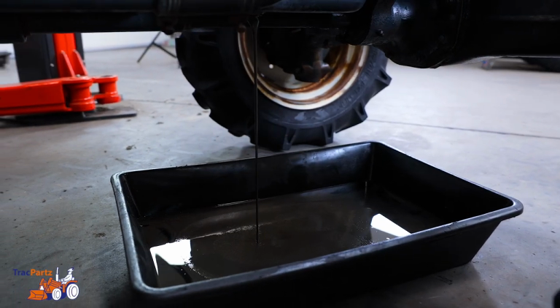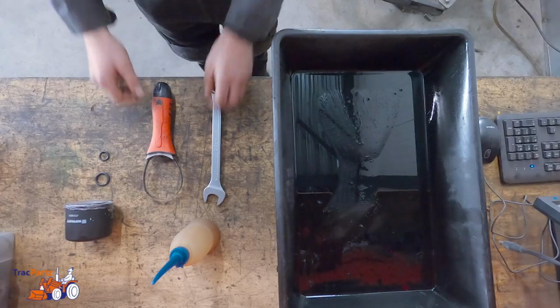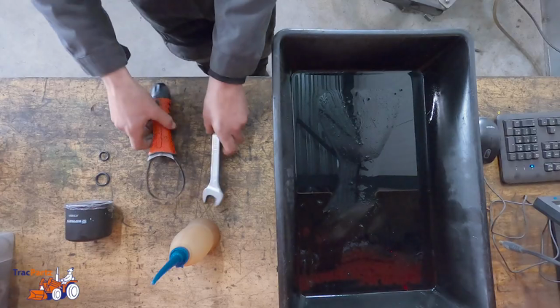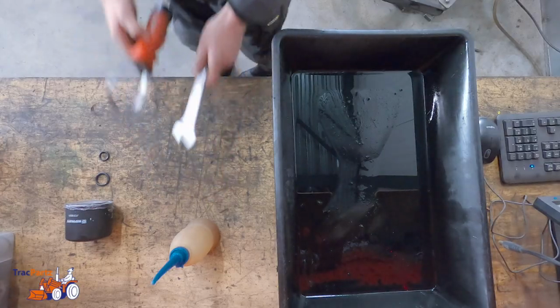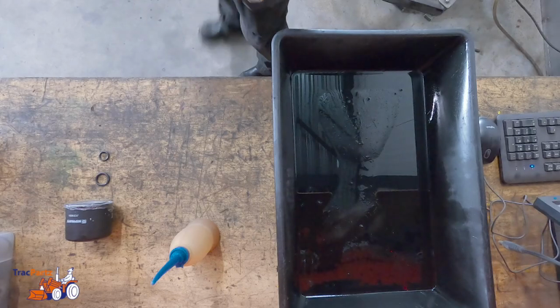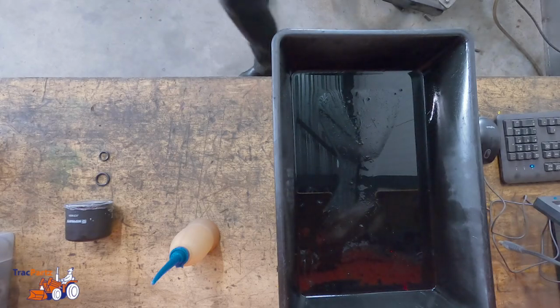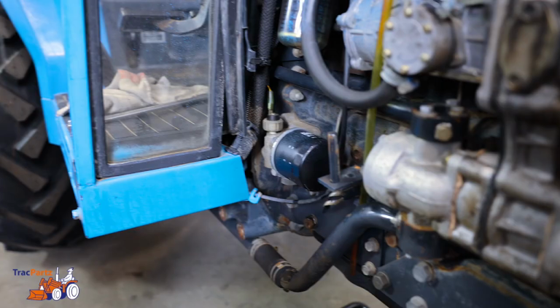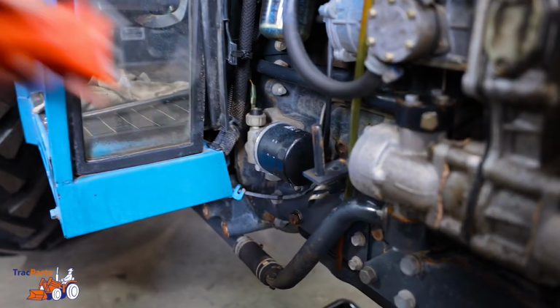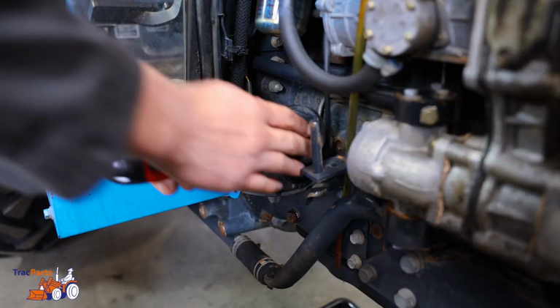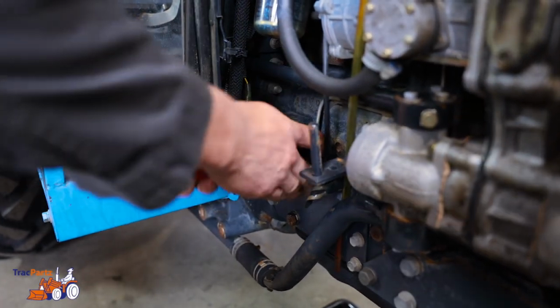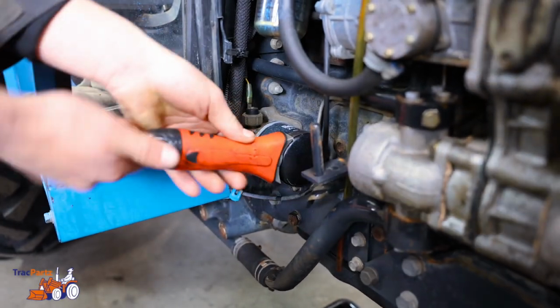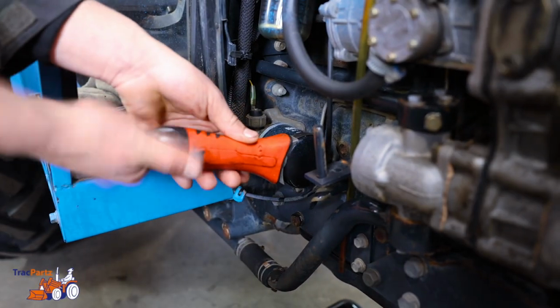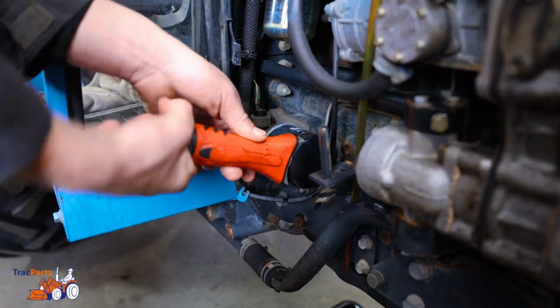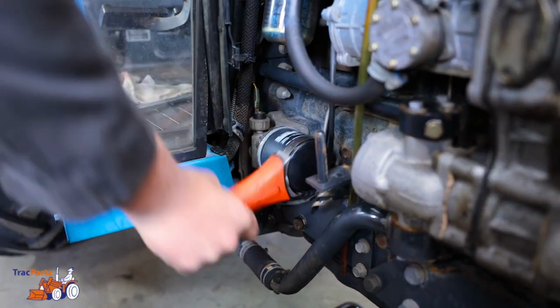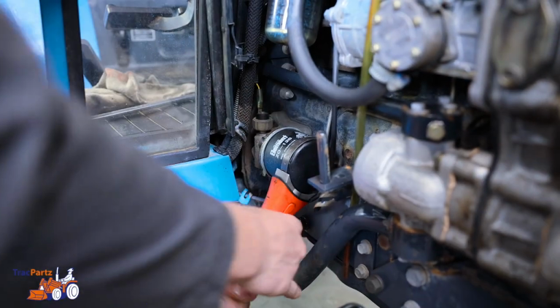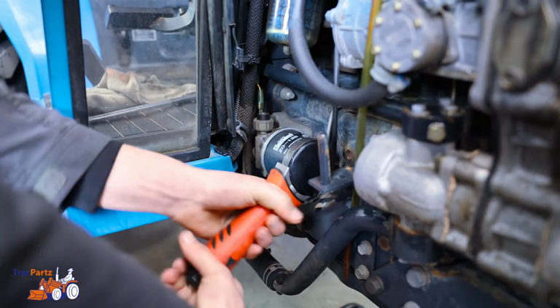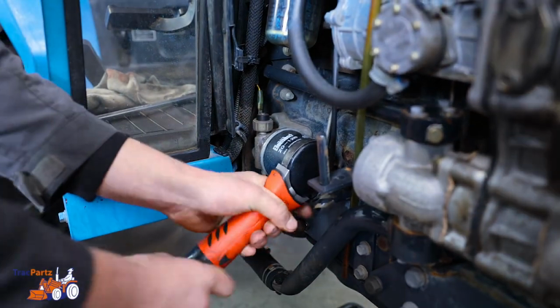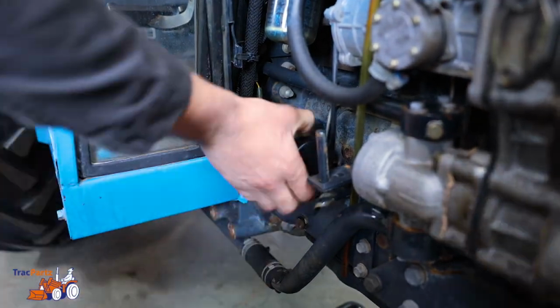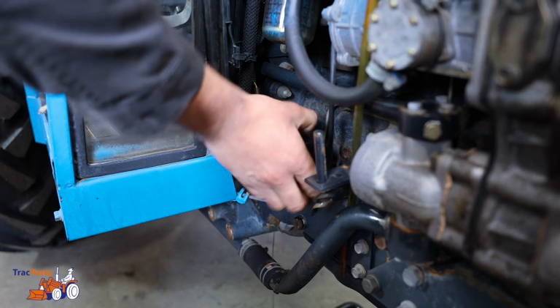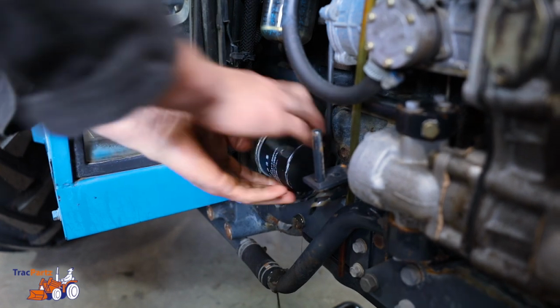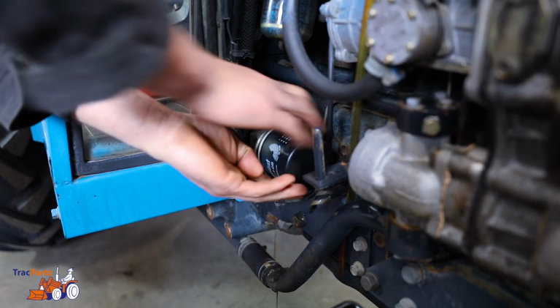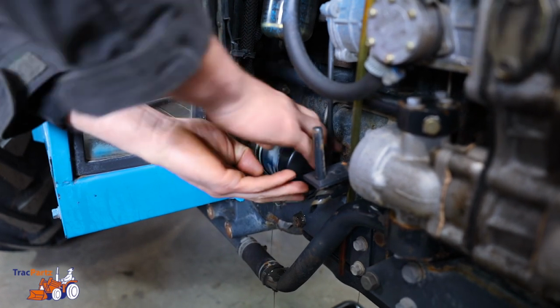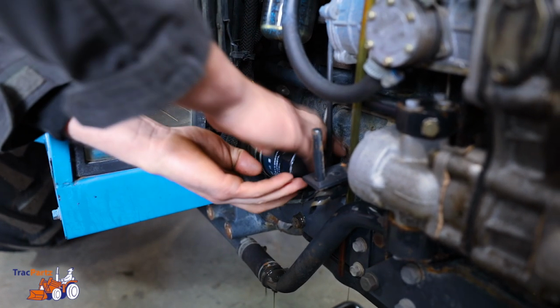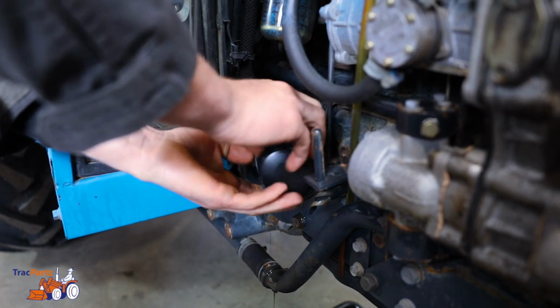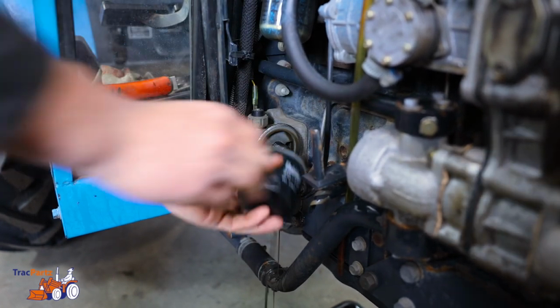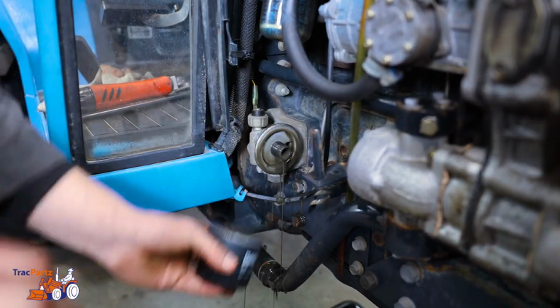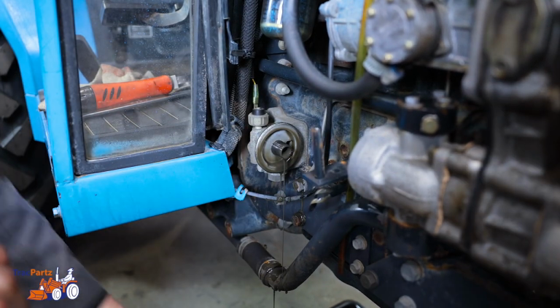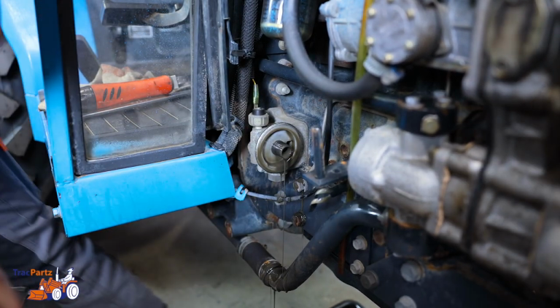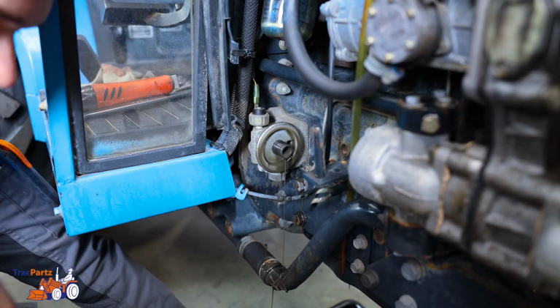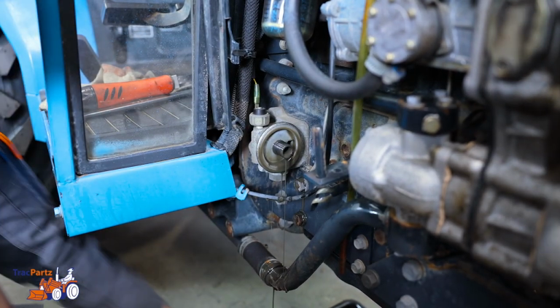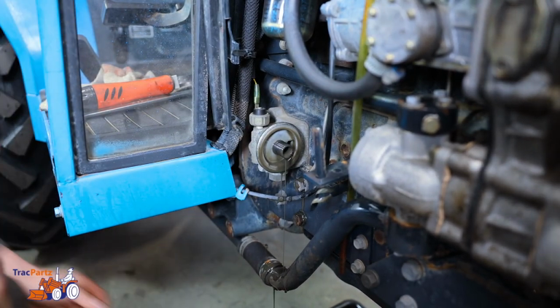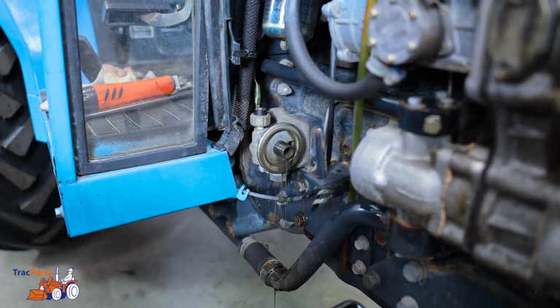In the meantime, grab the wrench and the filter wrench. You can loosen the oil filter by hand. If the filter is stuck, use a filter wrench. When releasing the old oil filter, there might be some oil leaking here.